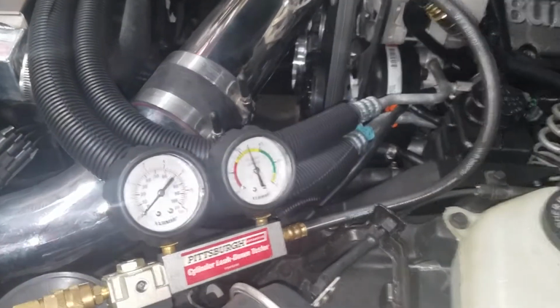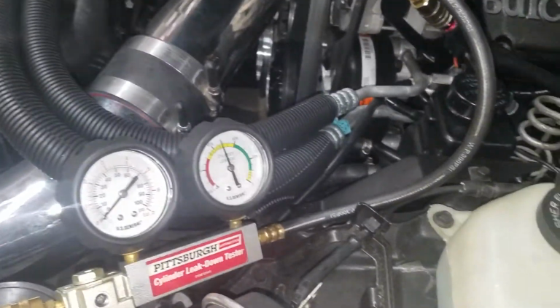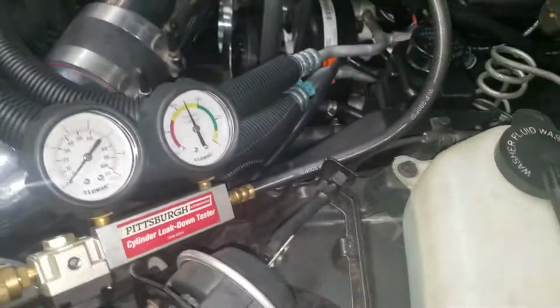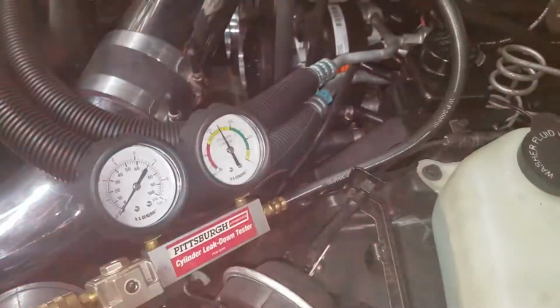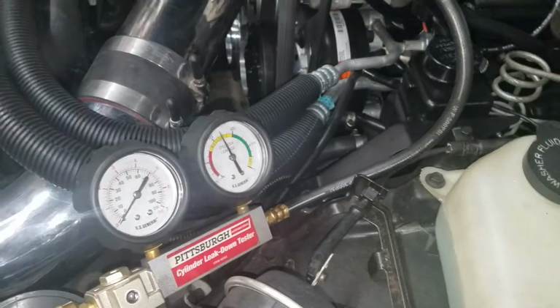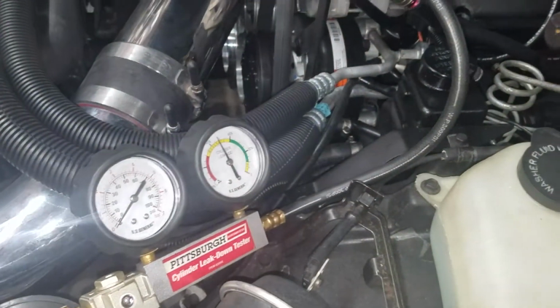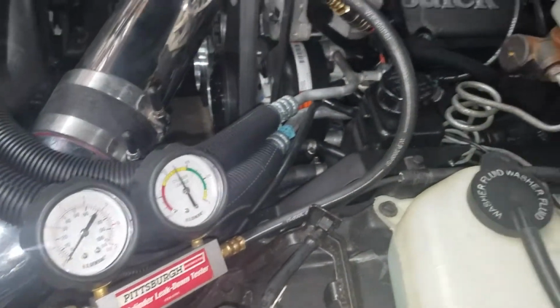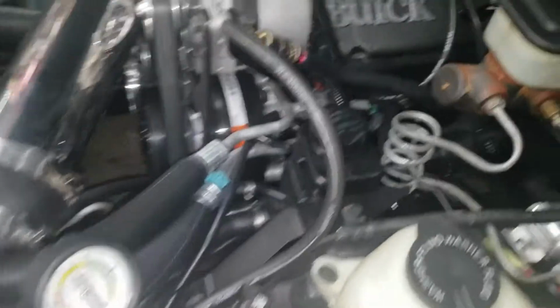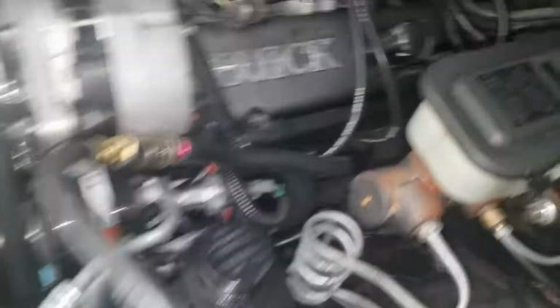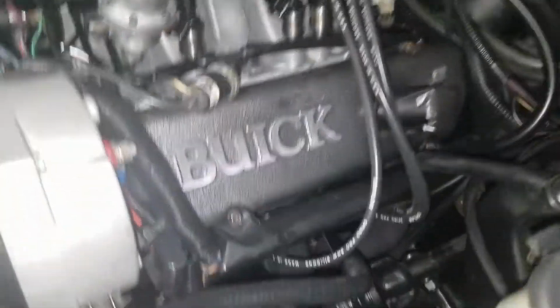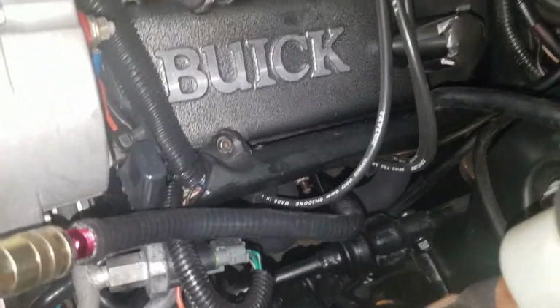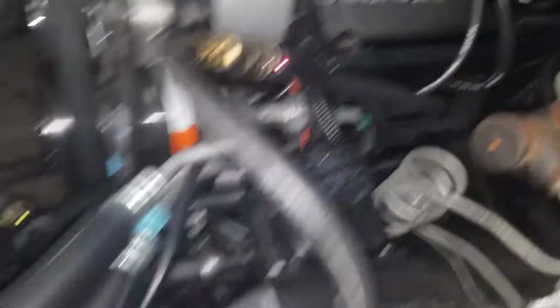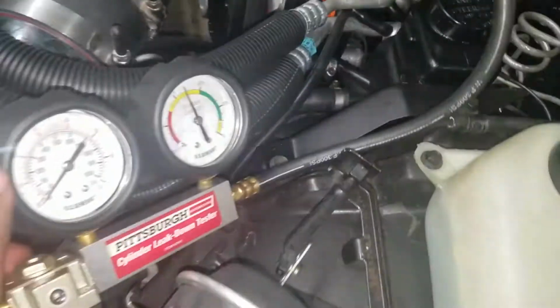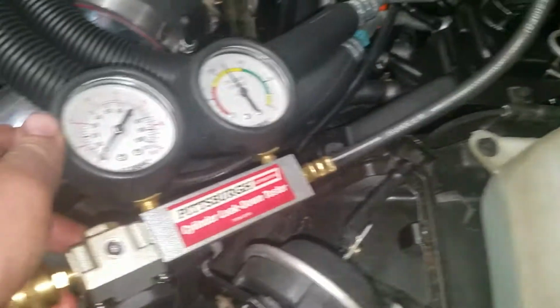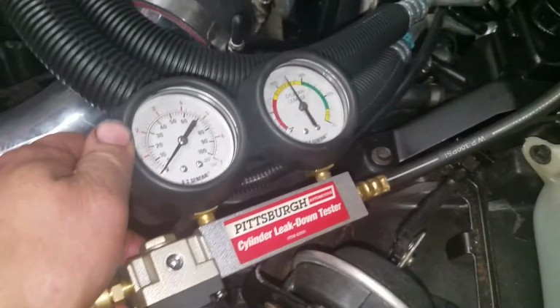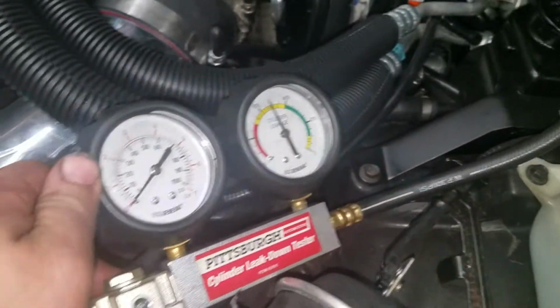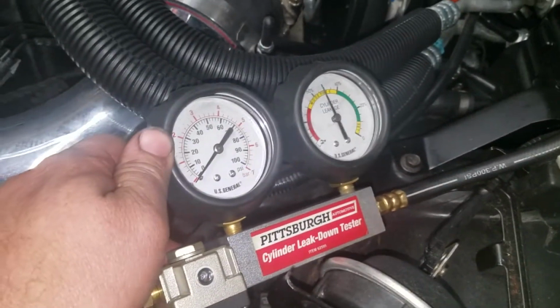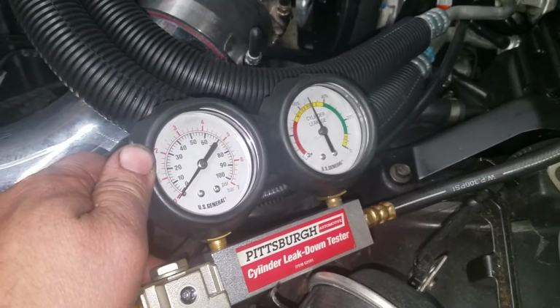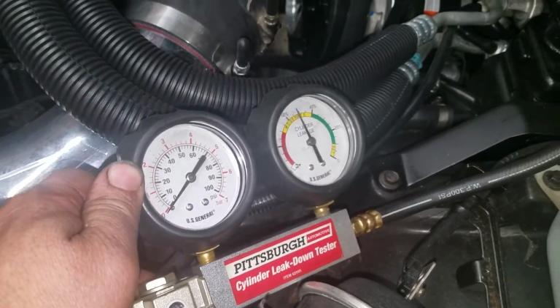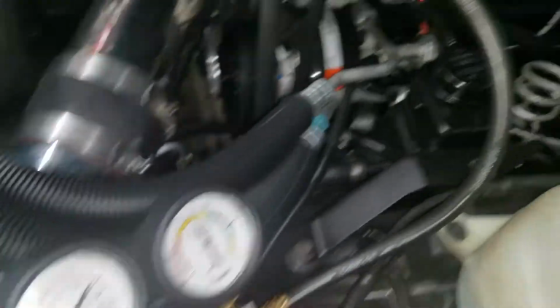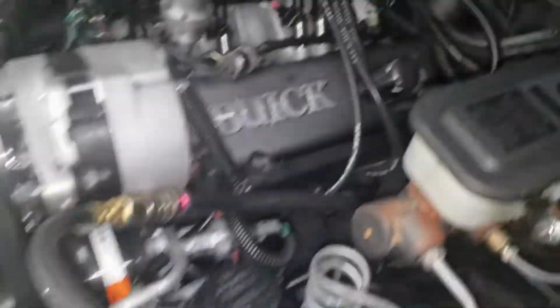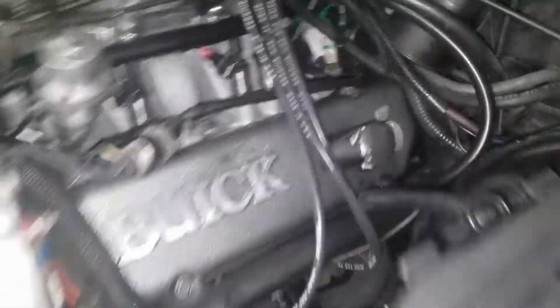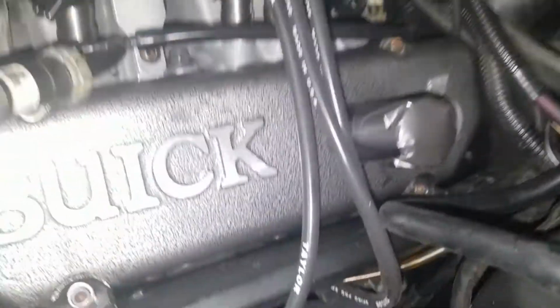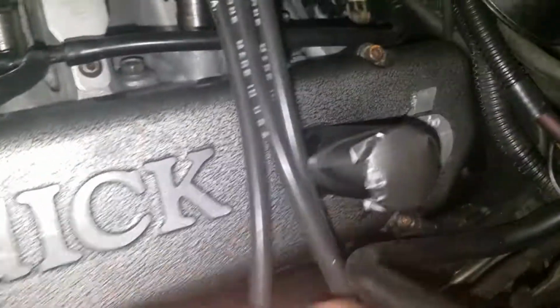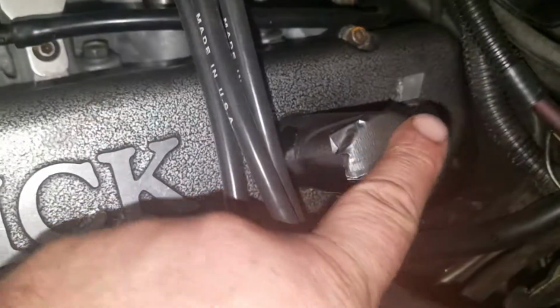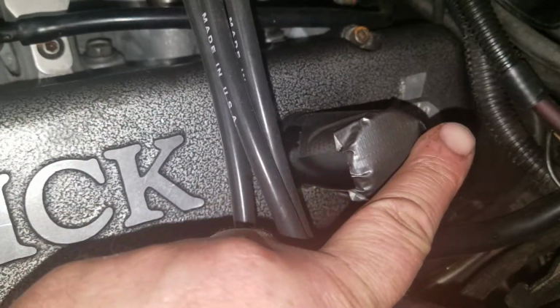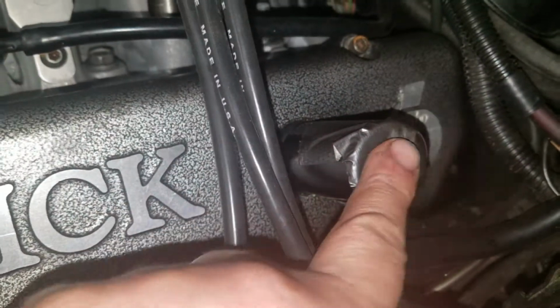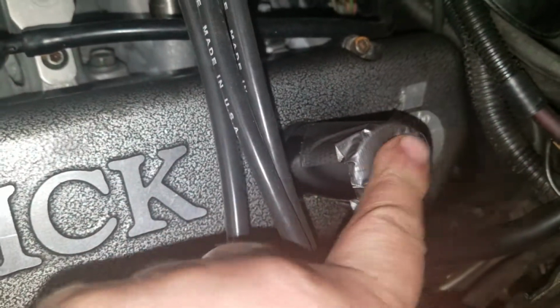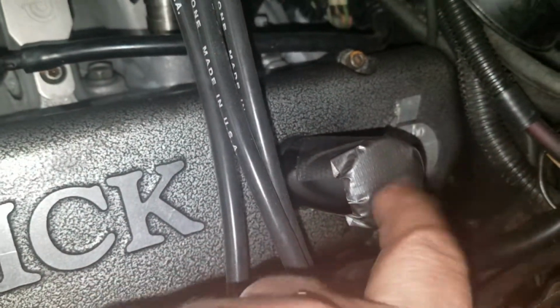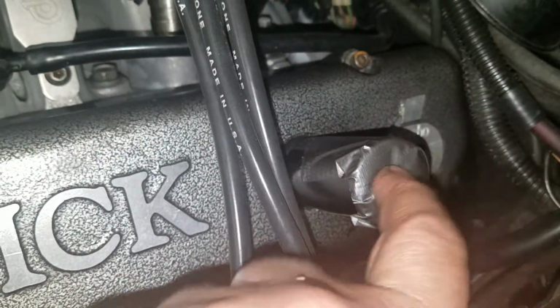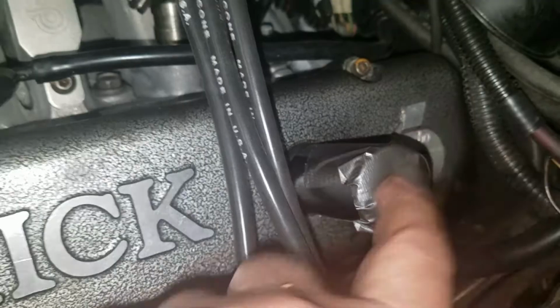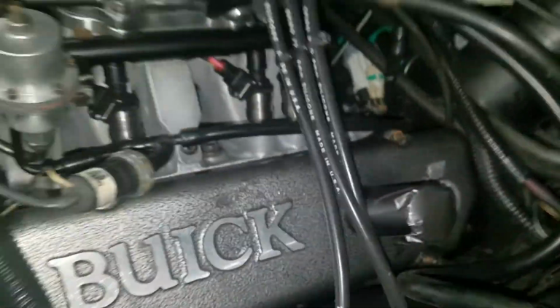All right, so here I'm using a leak-down tester to pressurize the crankcase via the dipstick tube. It's at zero because it's hooked up, but it's about 5 psi or so. You can see the breathers are taped off. You can see there's definitely air pressure in there.